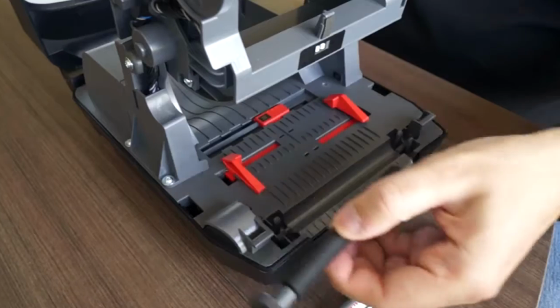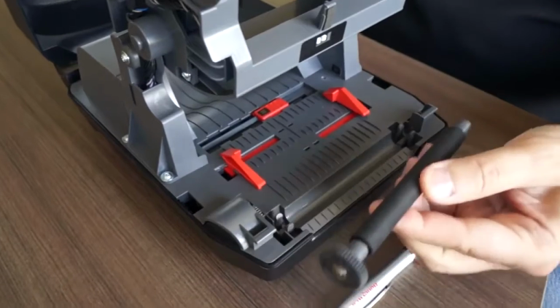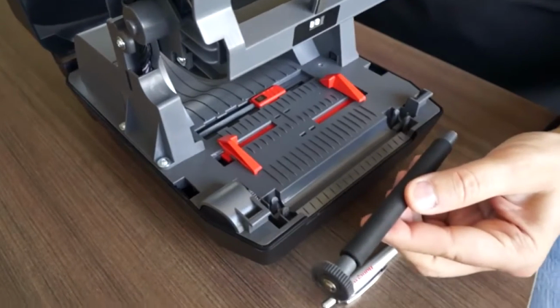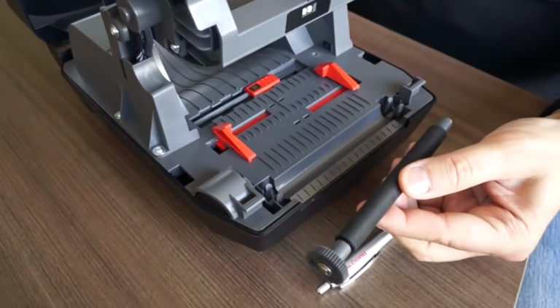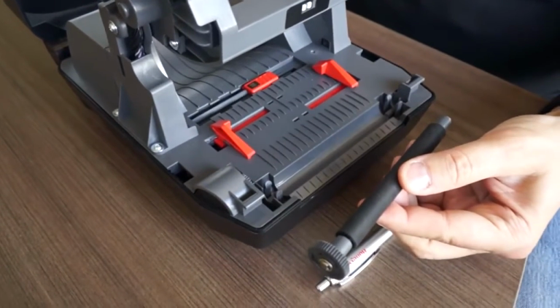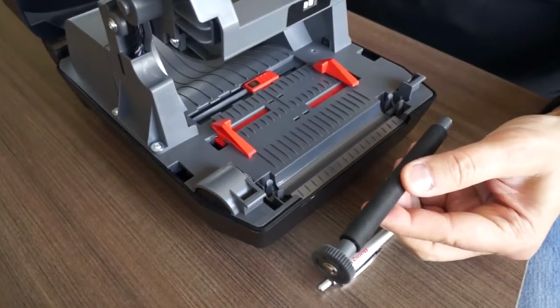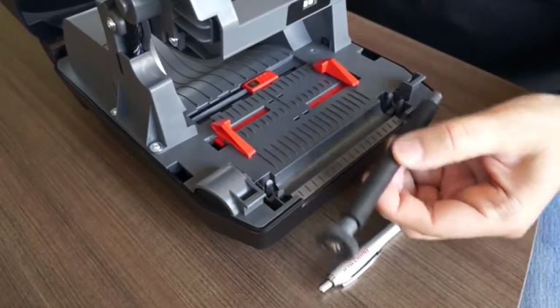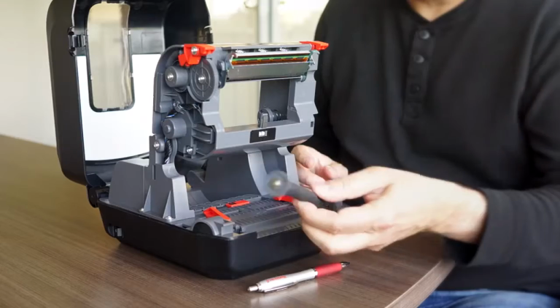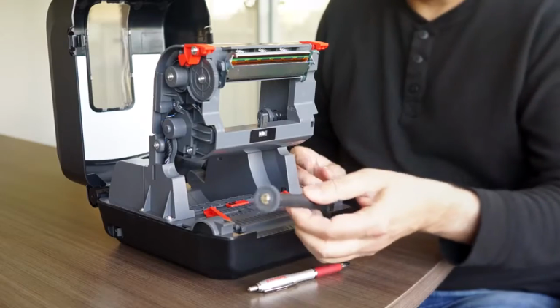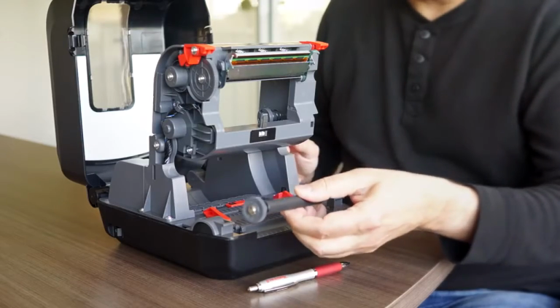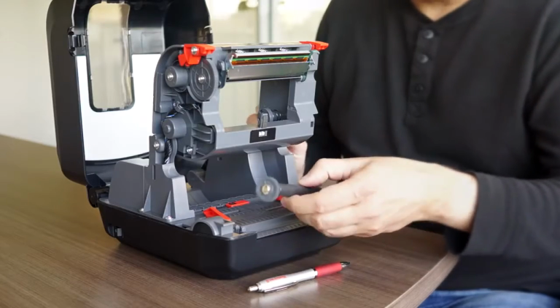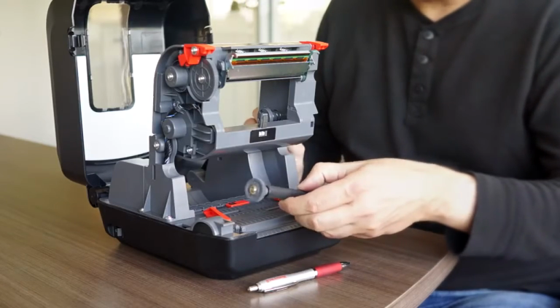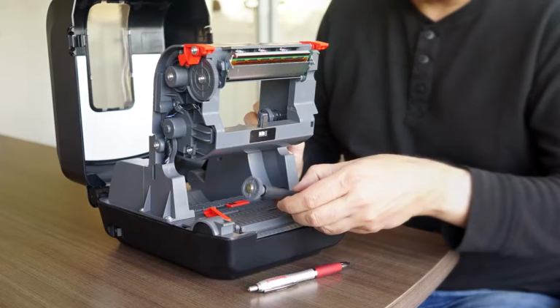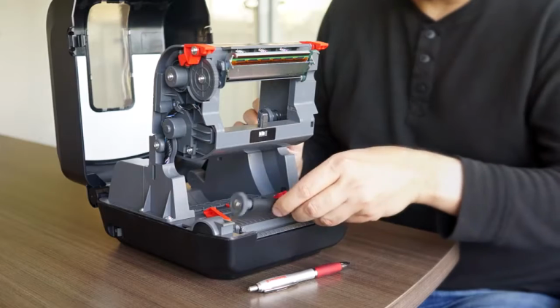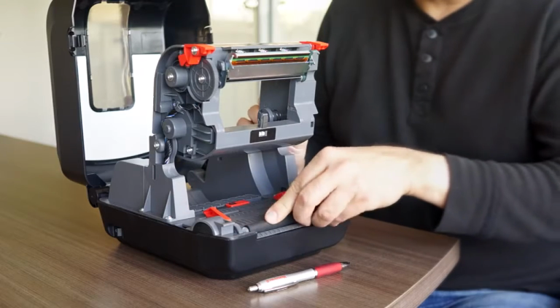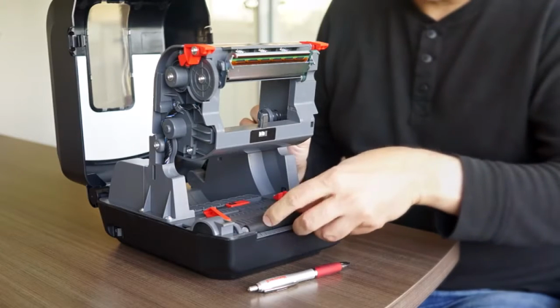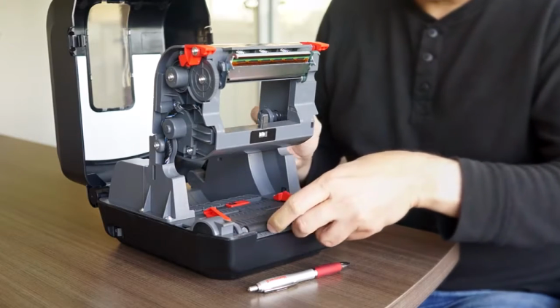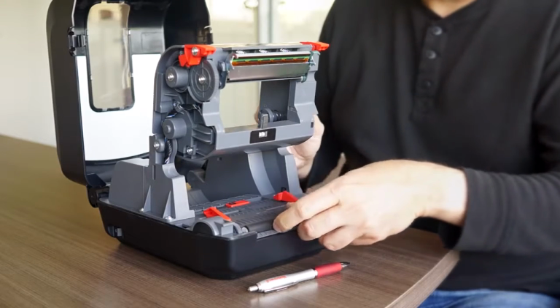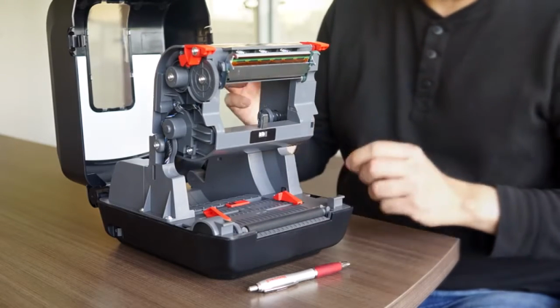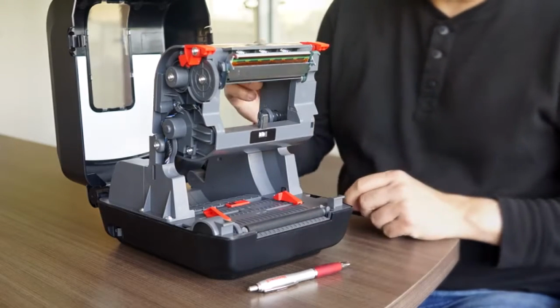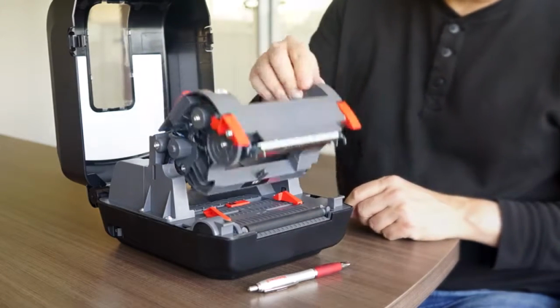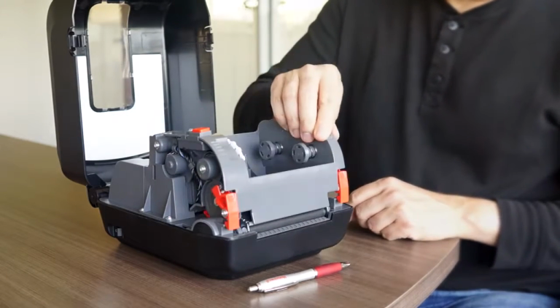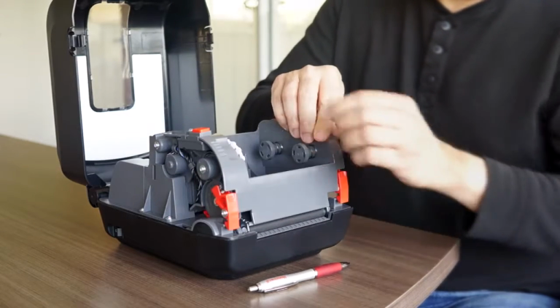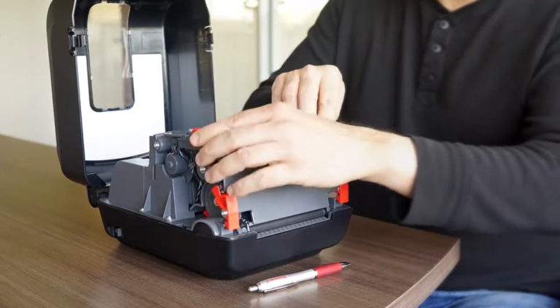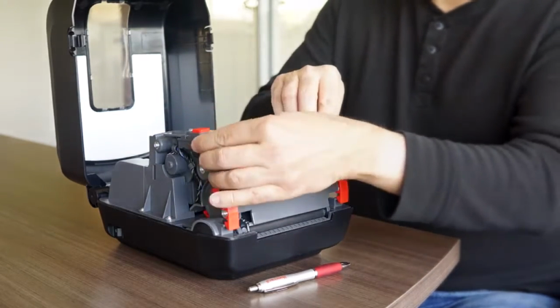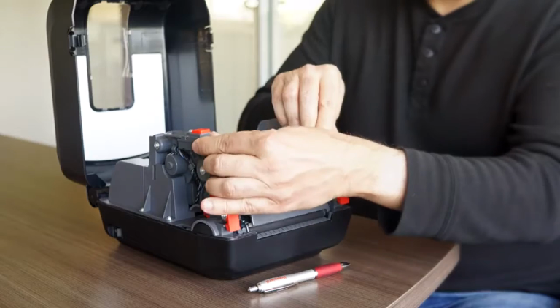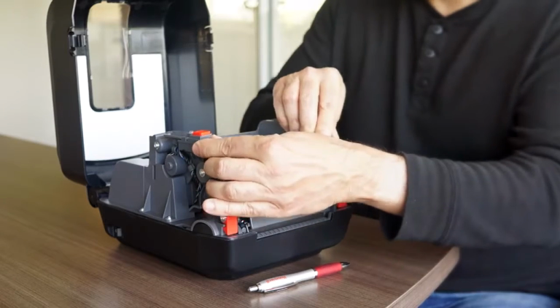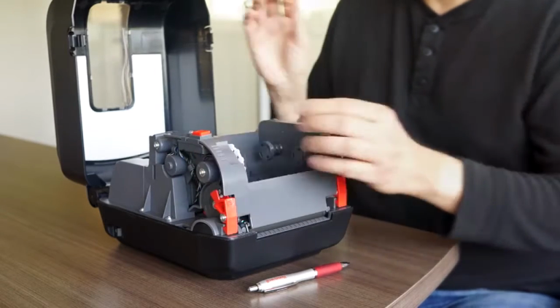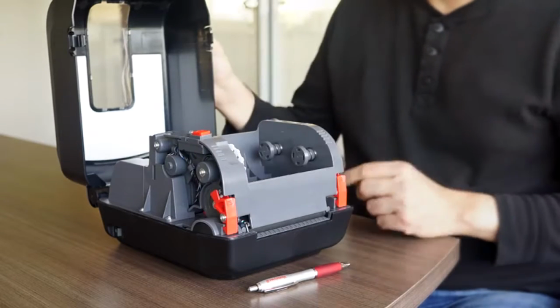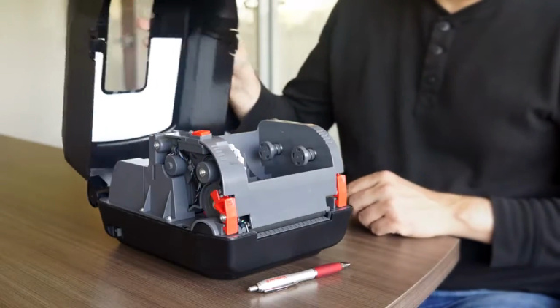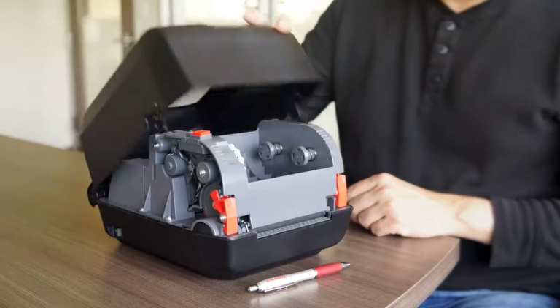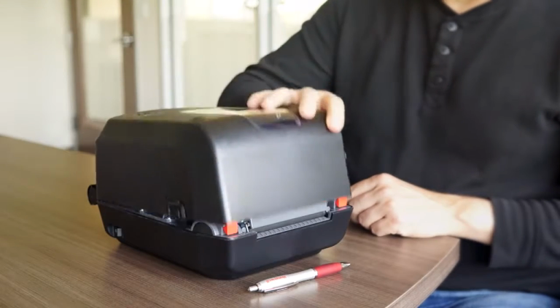After cleaning the platen roller, to put it back in place is even easier. After that, close the prehead mechanism and the cover.